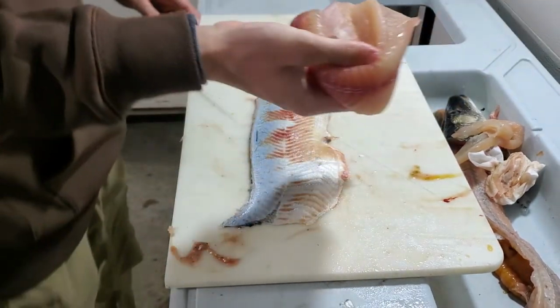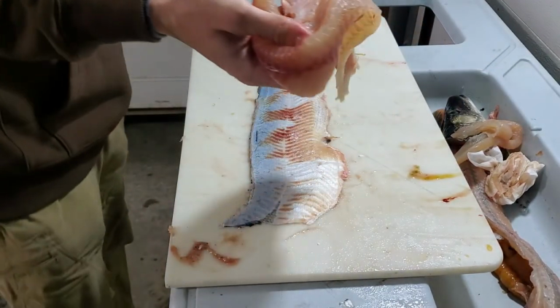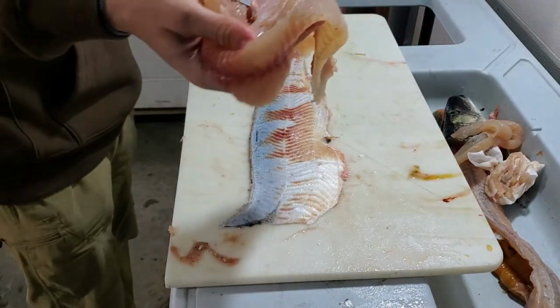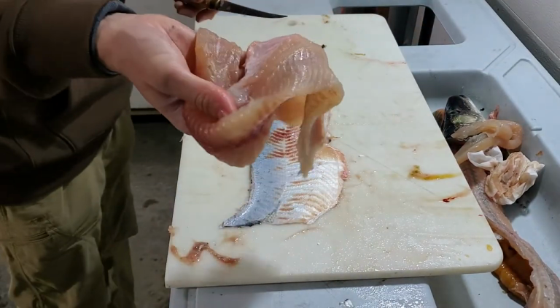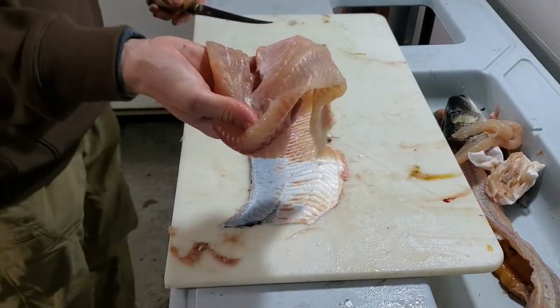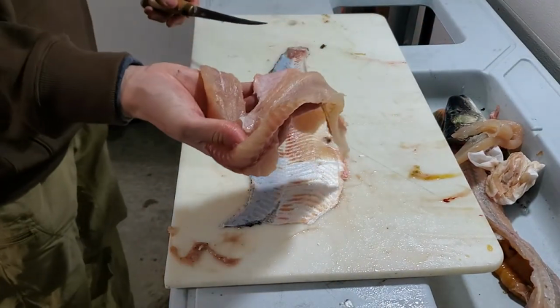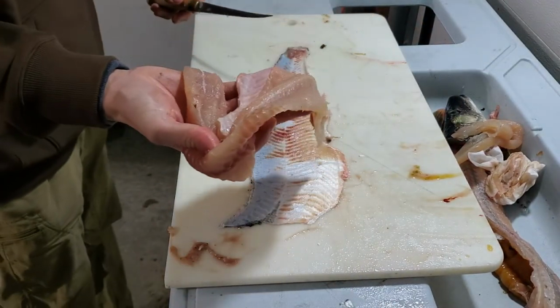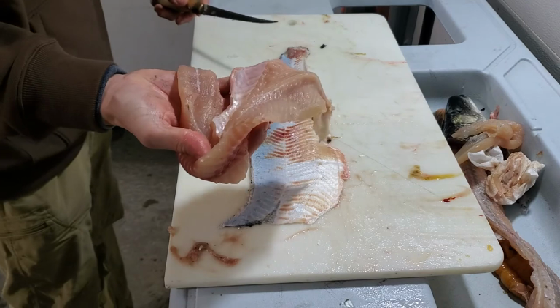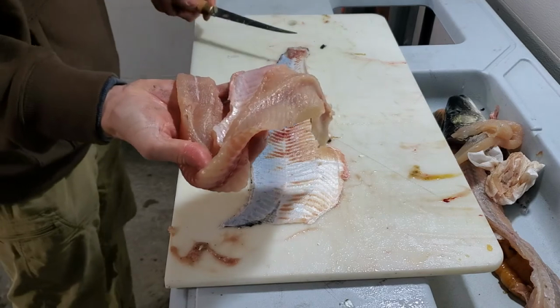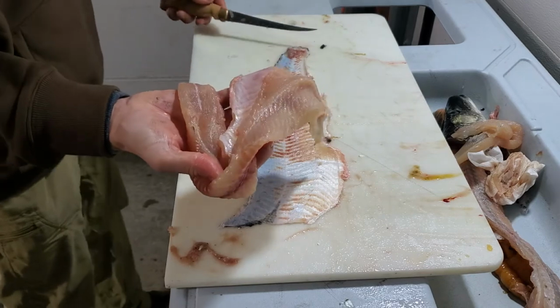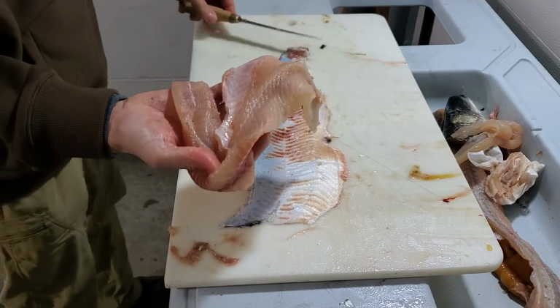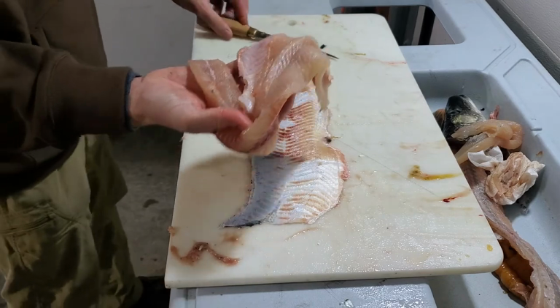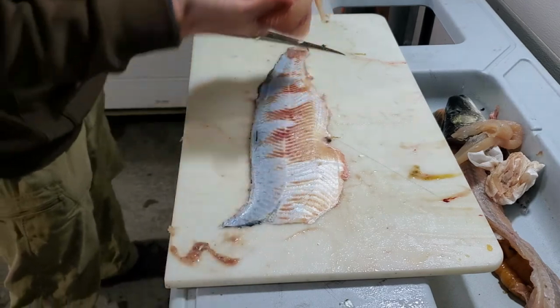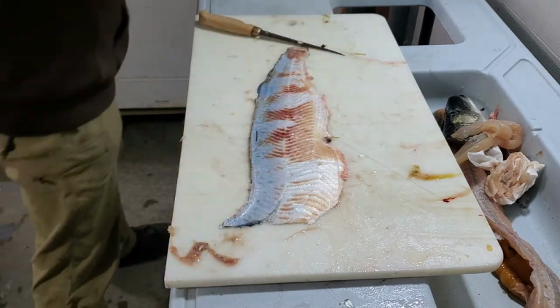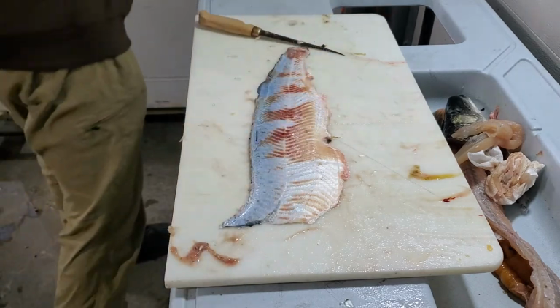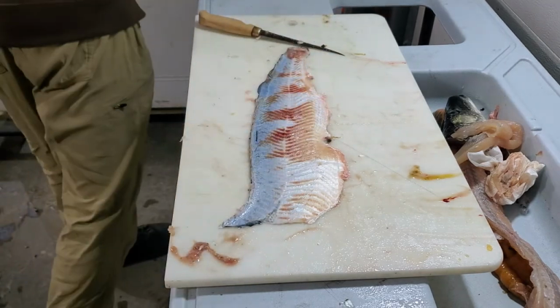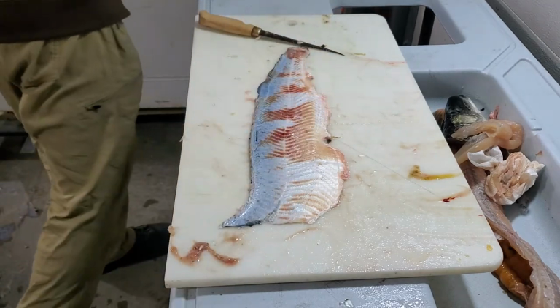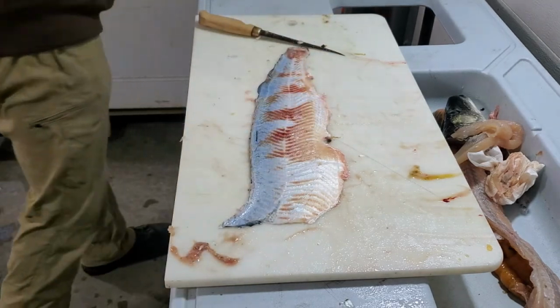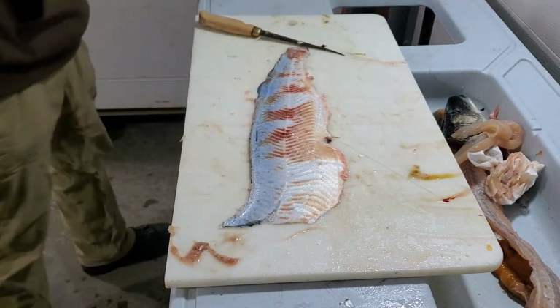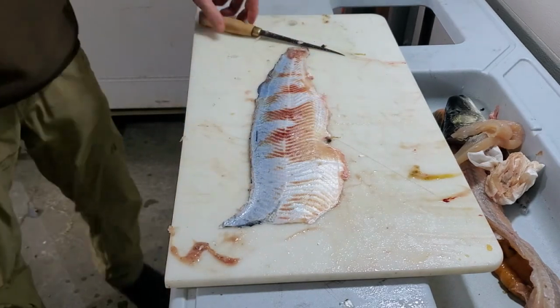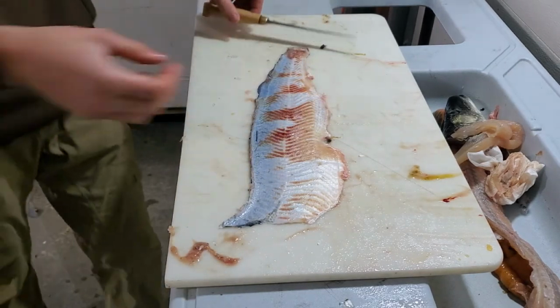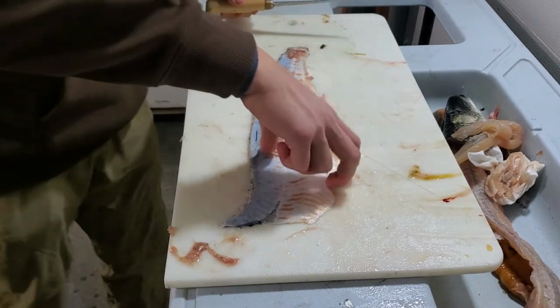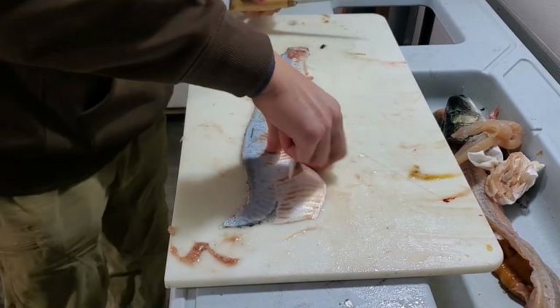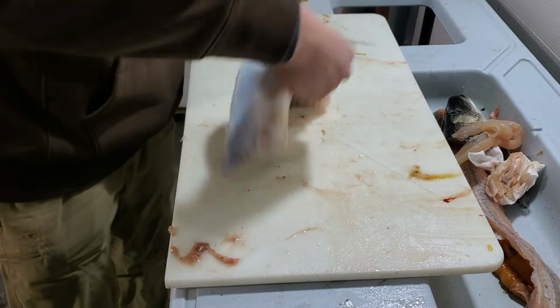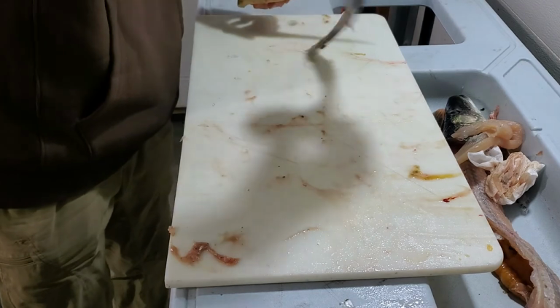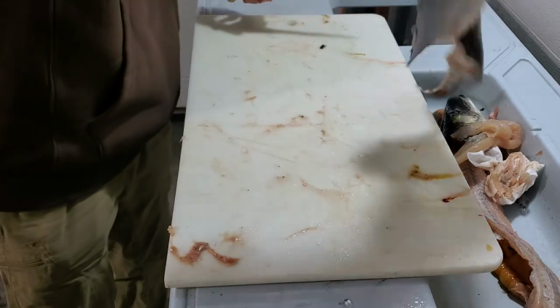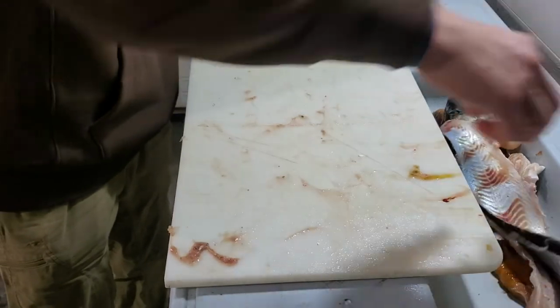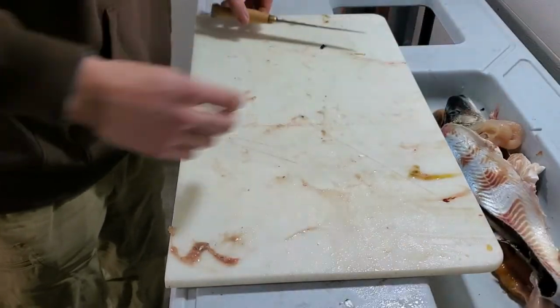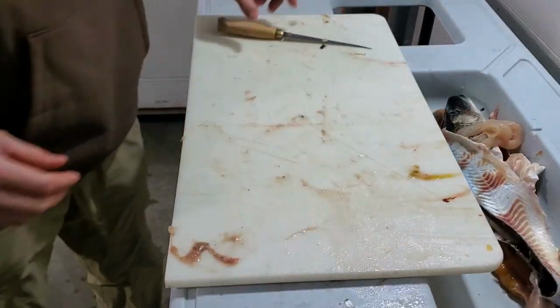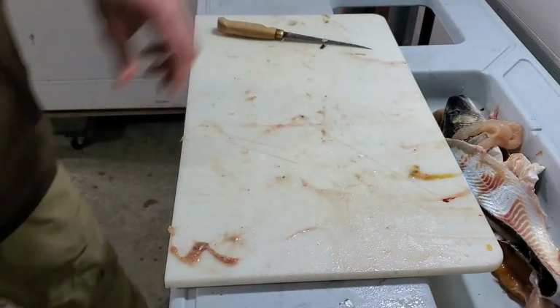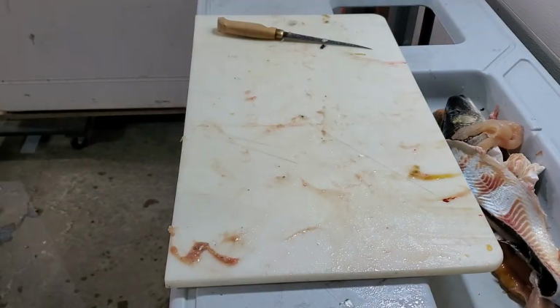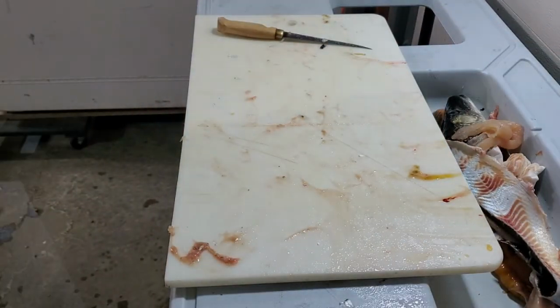Here's your boneless pike fillet. That's how it's done.